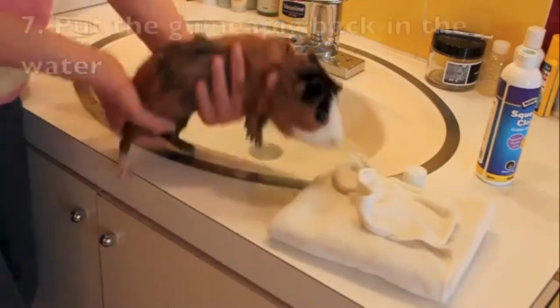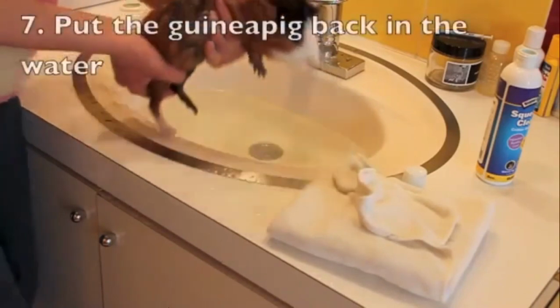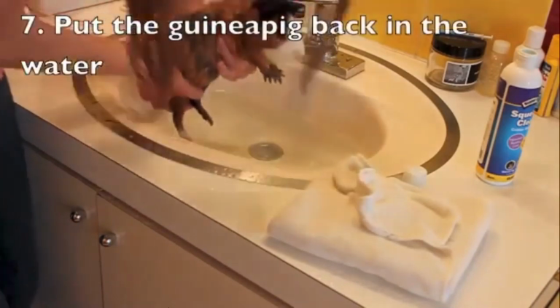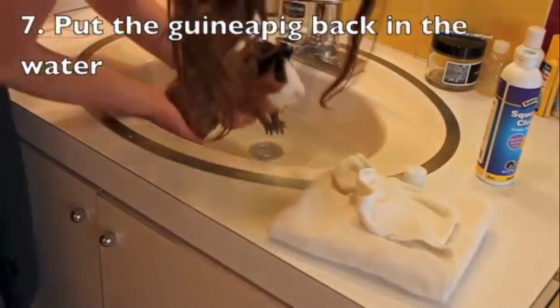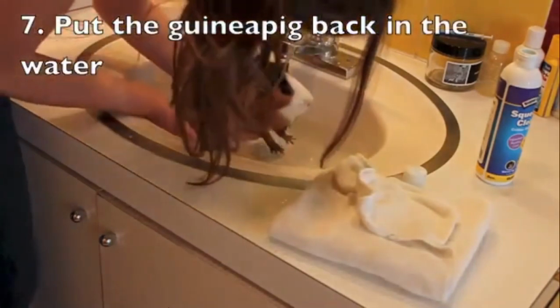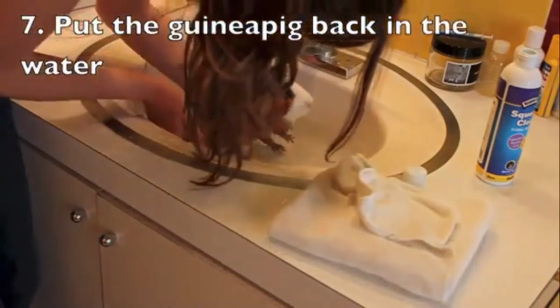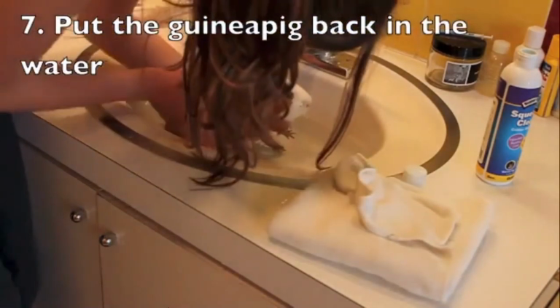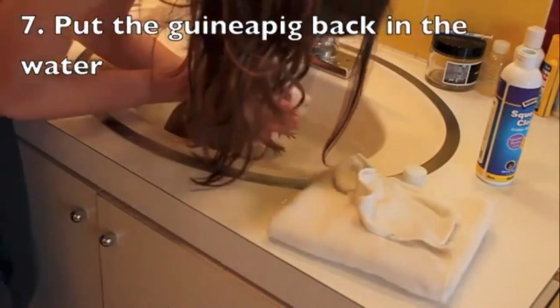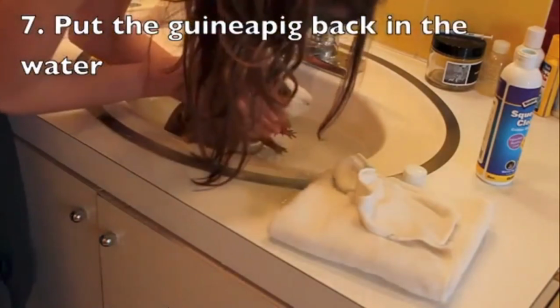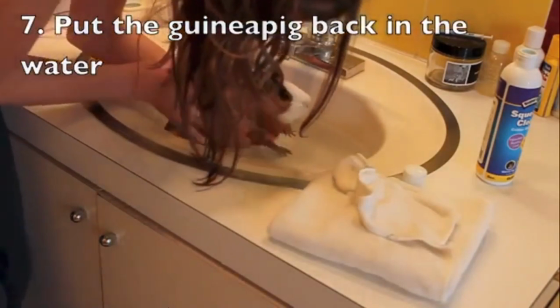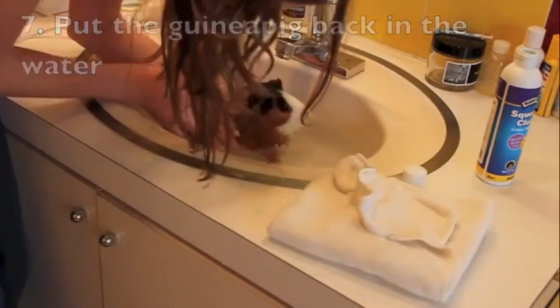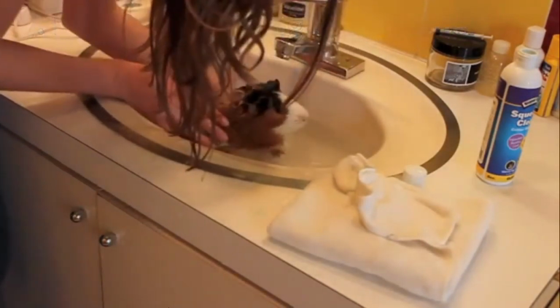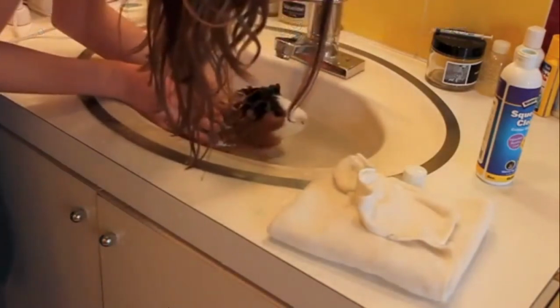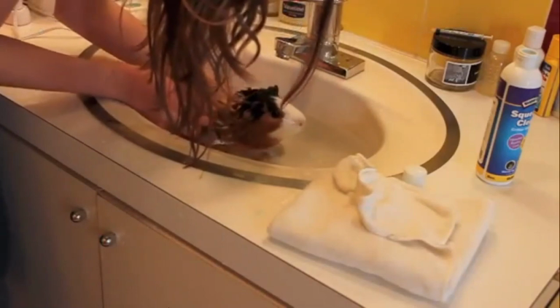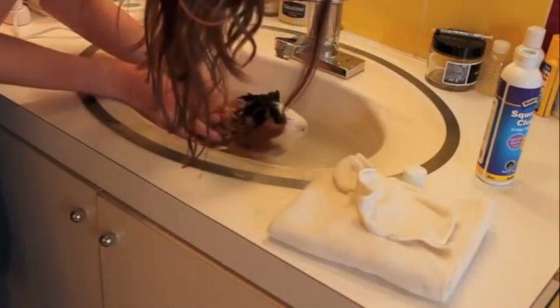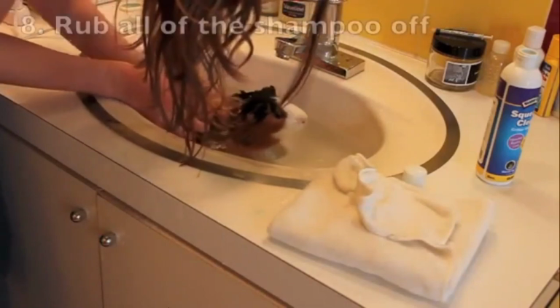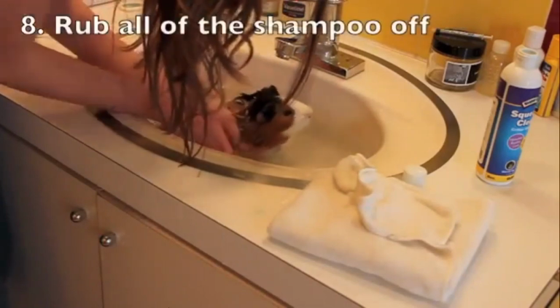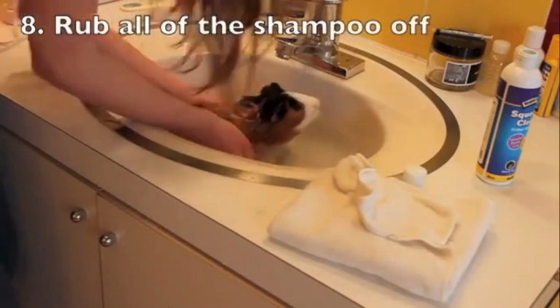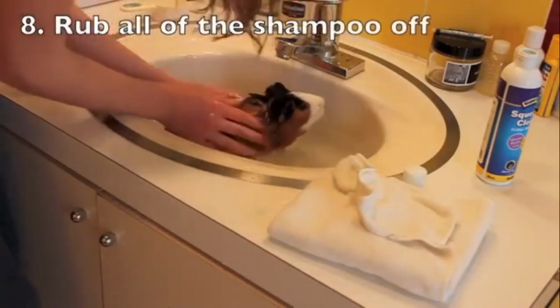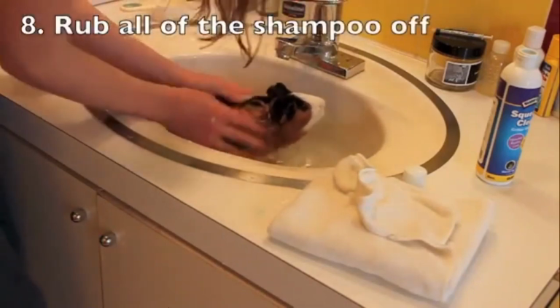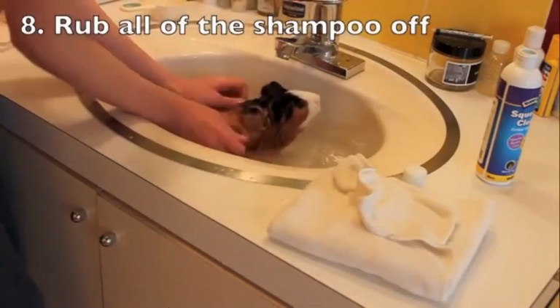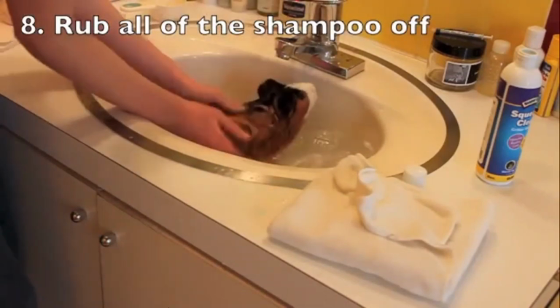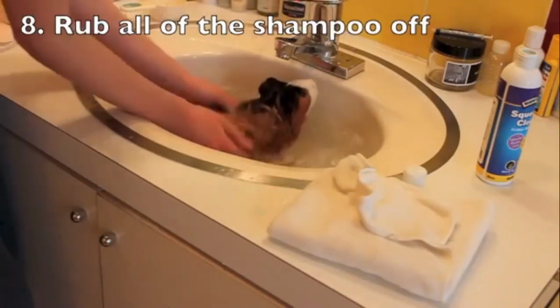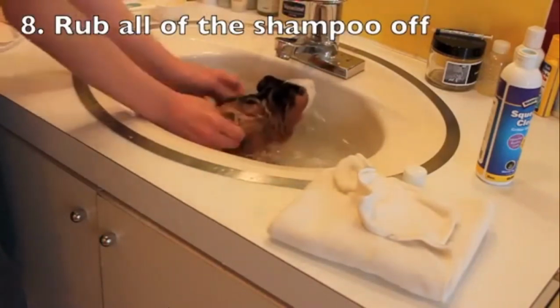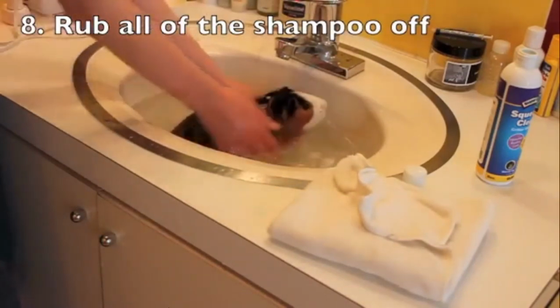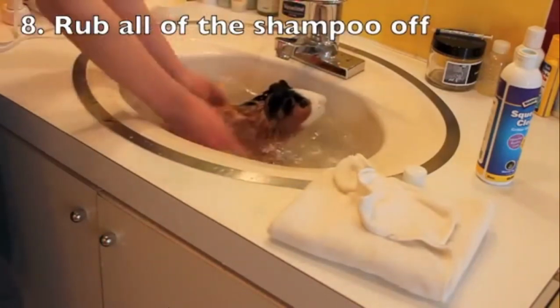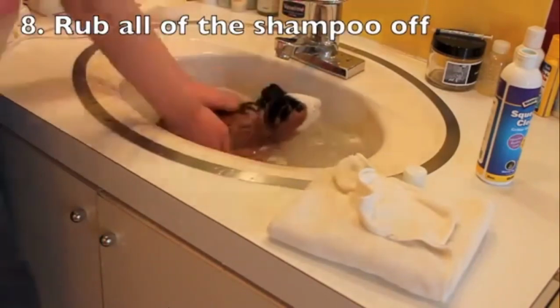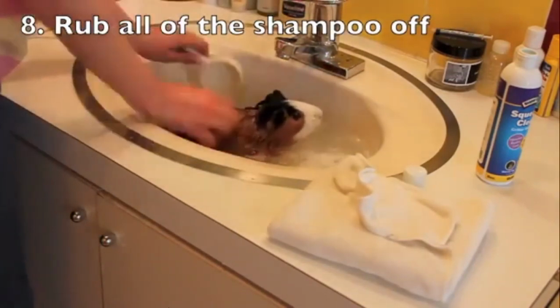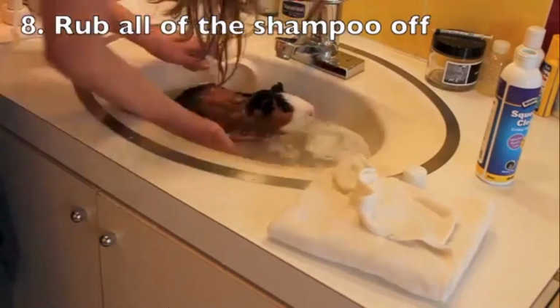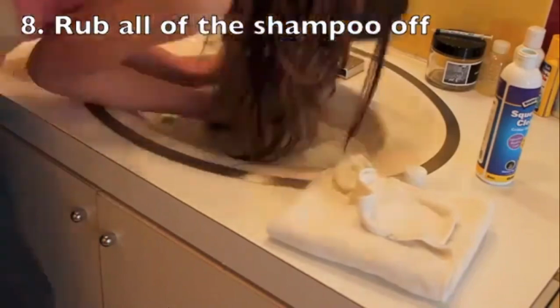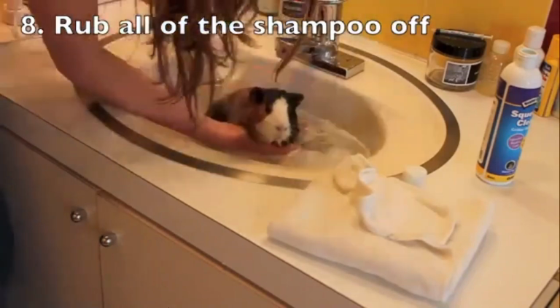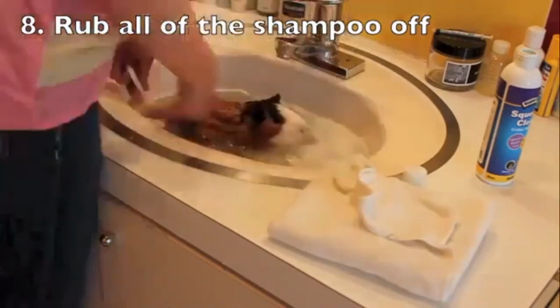Now put your guinea pig back in the water and rinse all the shampoo off. Make sure to get it all off because if you don't, it can cause irritation to your guinea pig's skin.